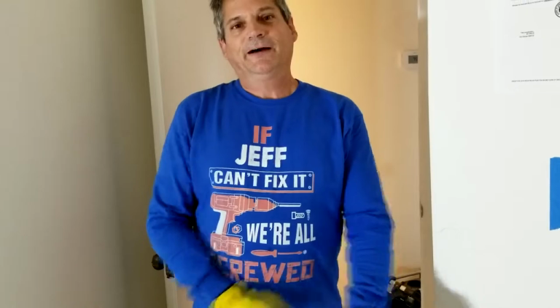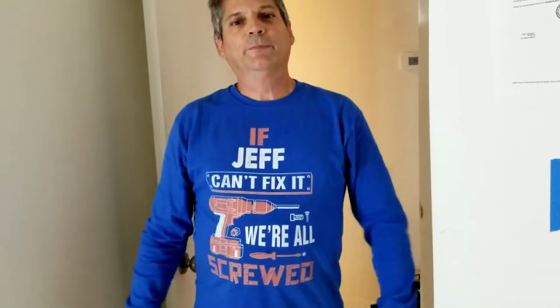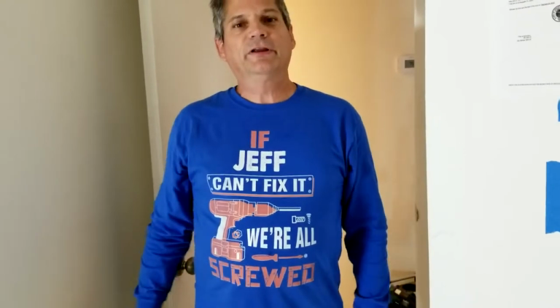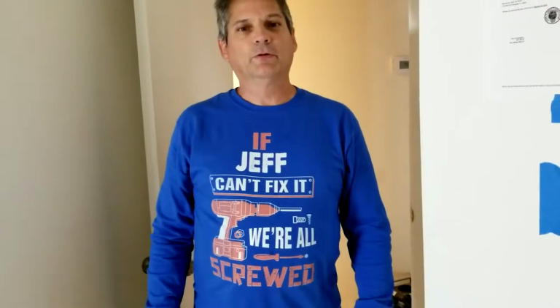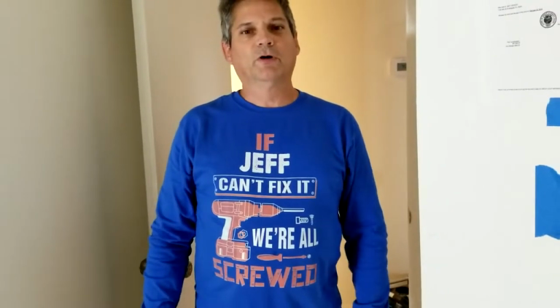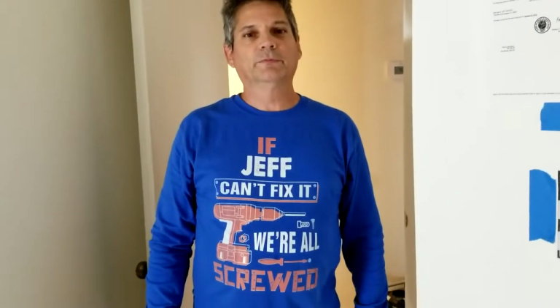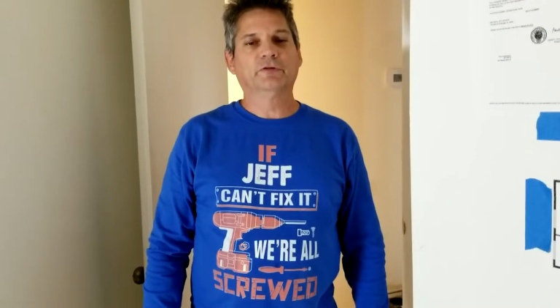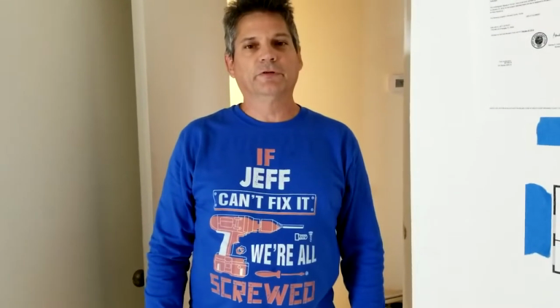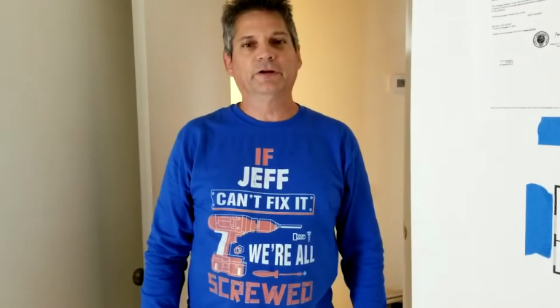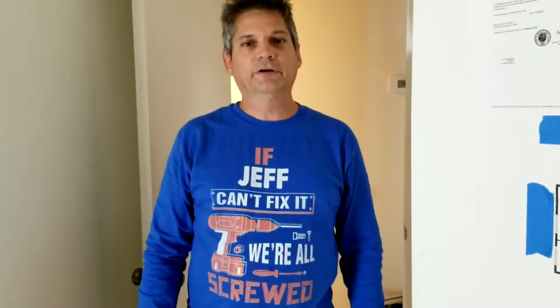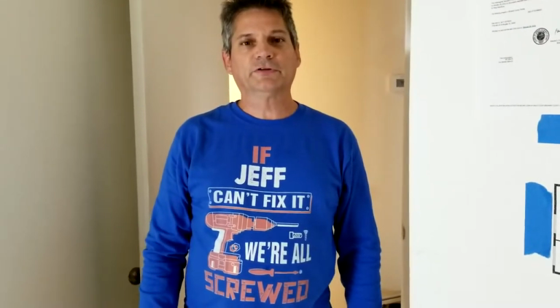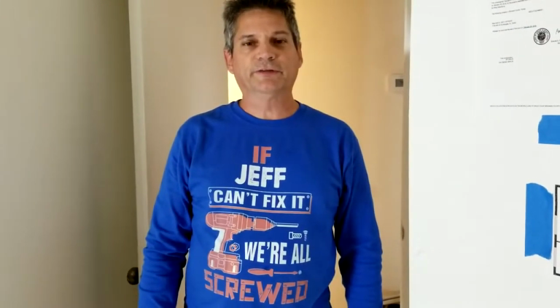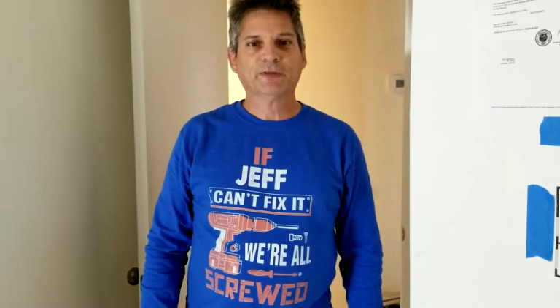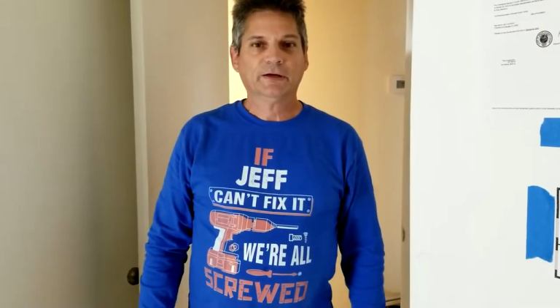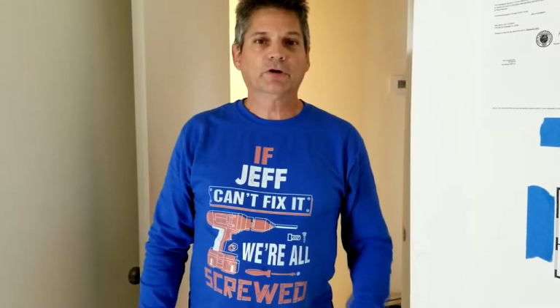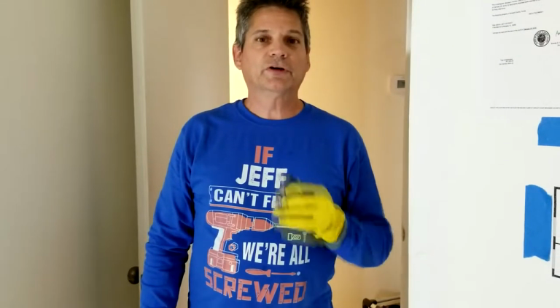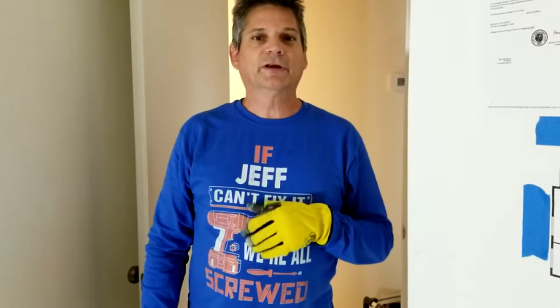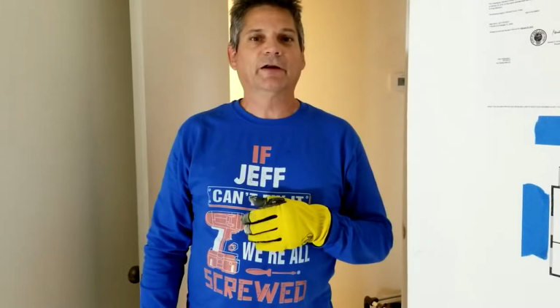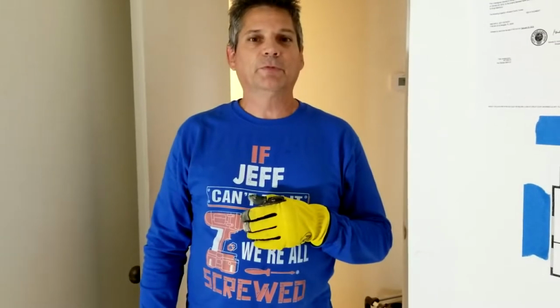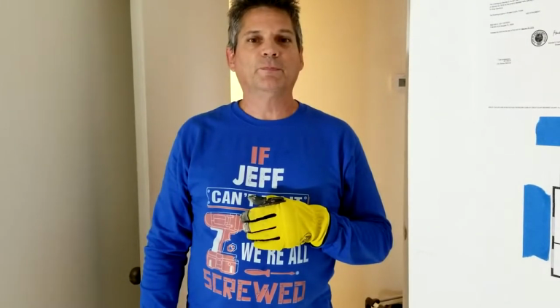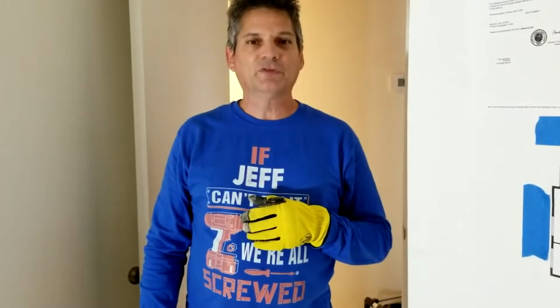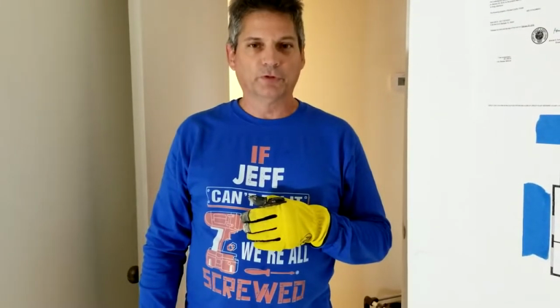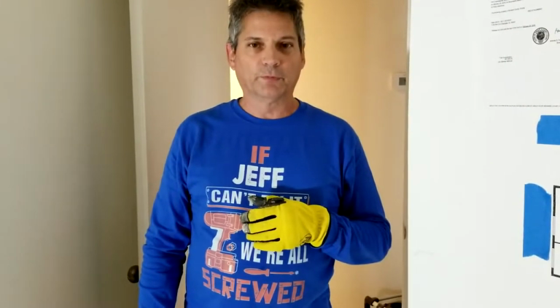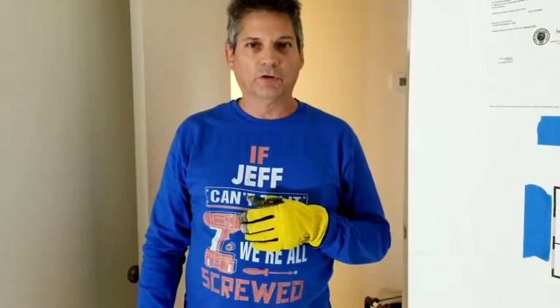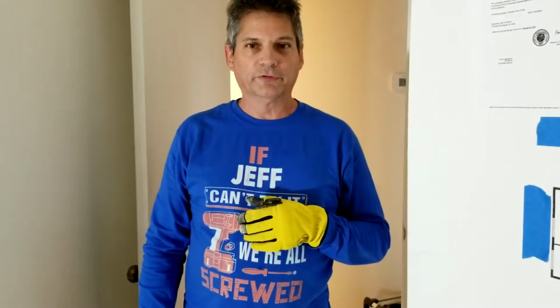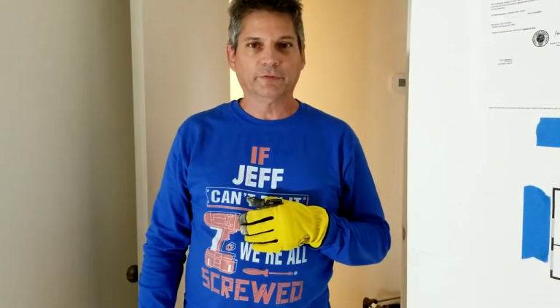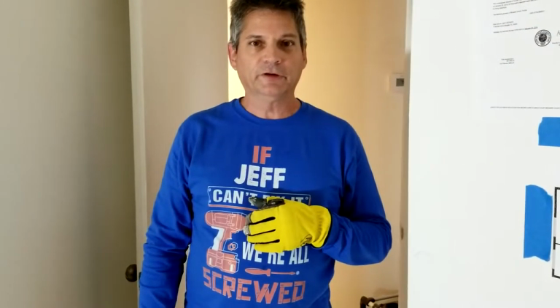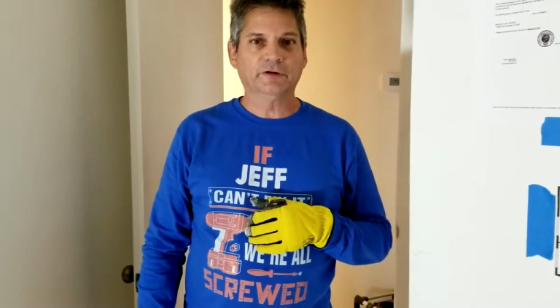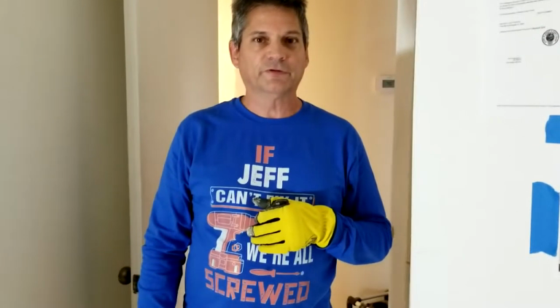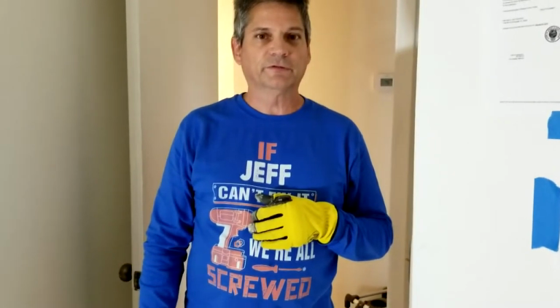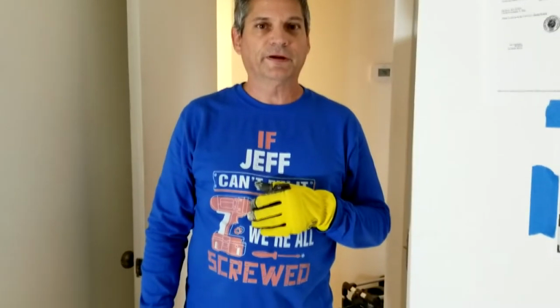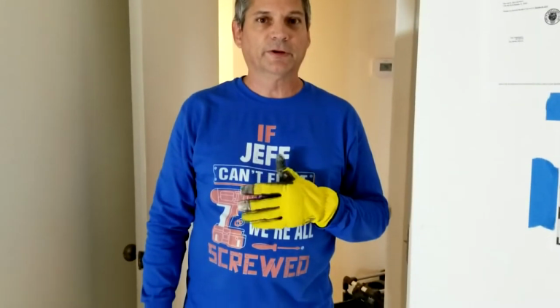Hi everybody, welcome to another video. This is Jeff. We're going to show you today how to remove baseboards from the walls in a very easy, efficient, and fast manner.